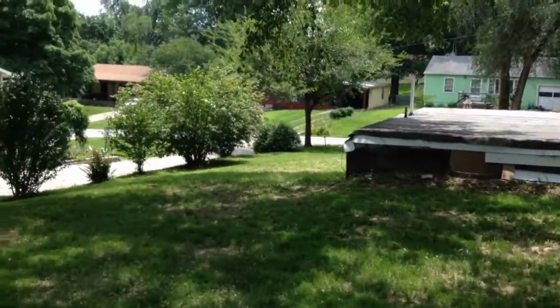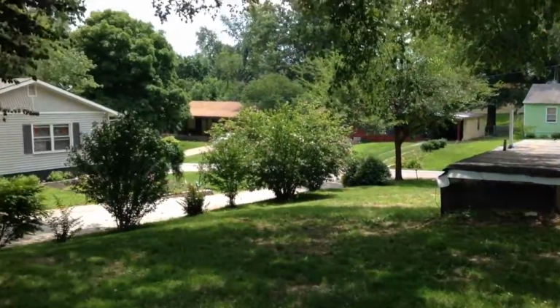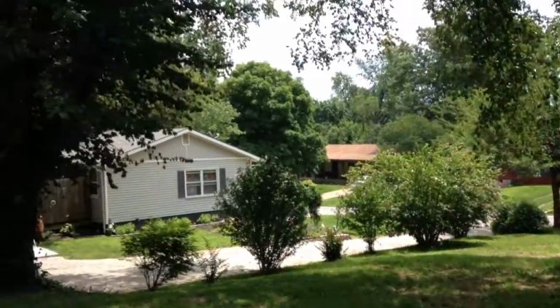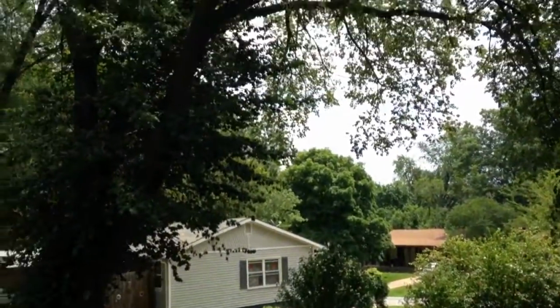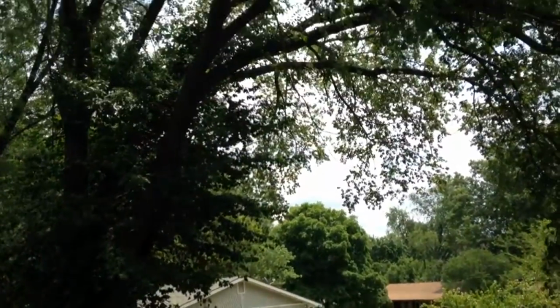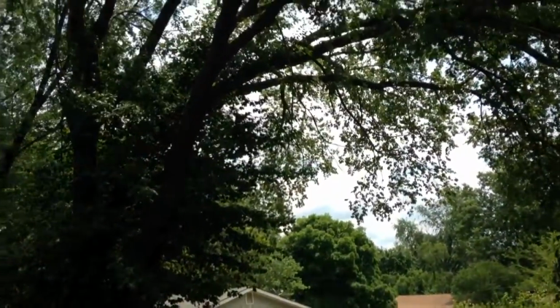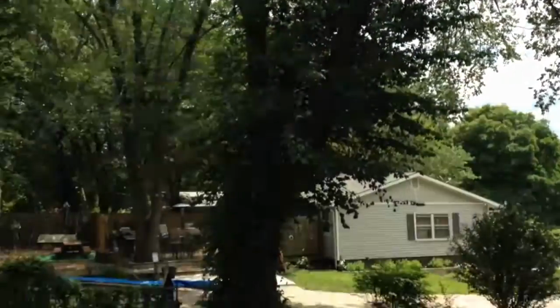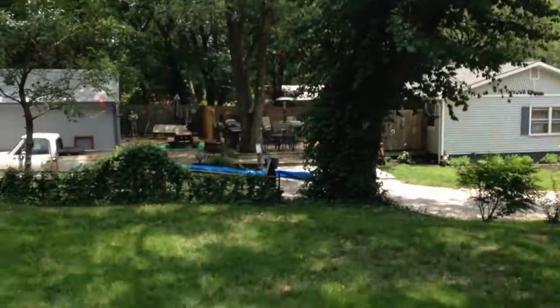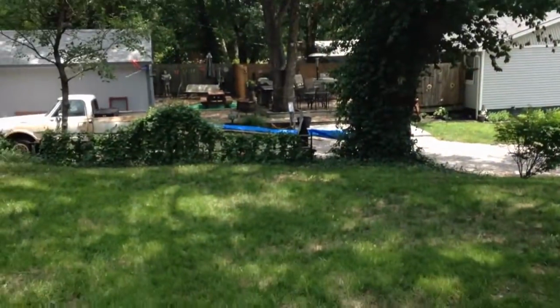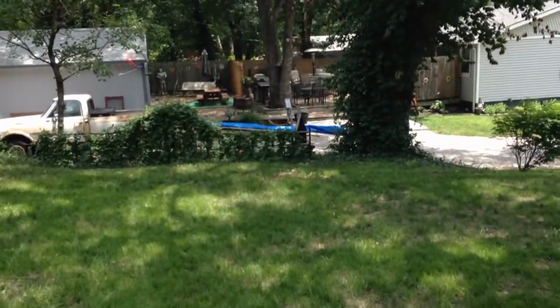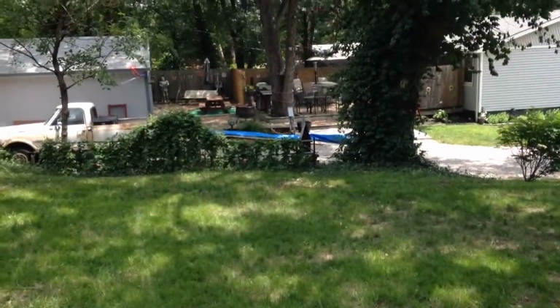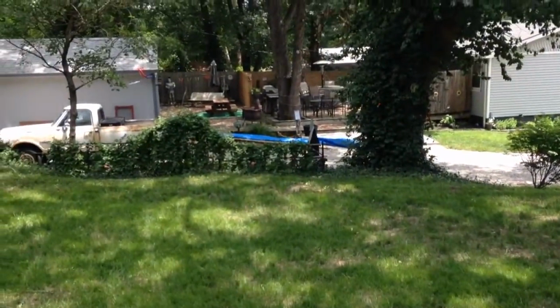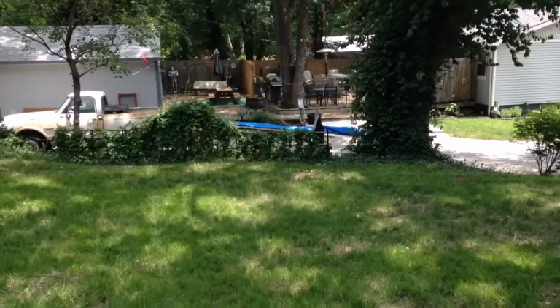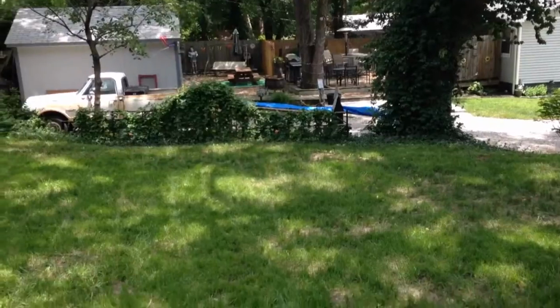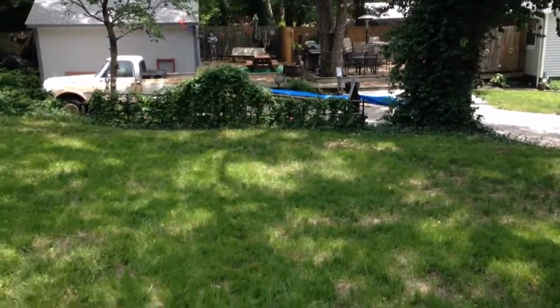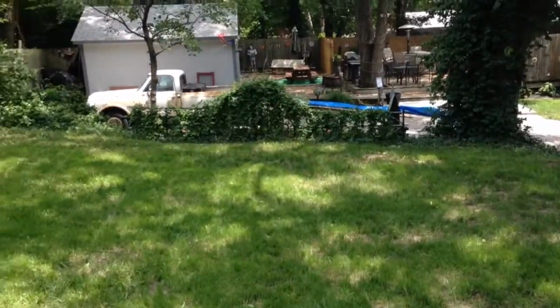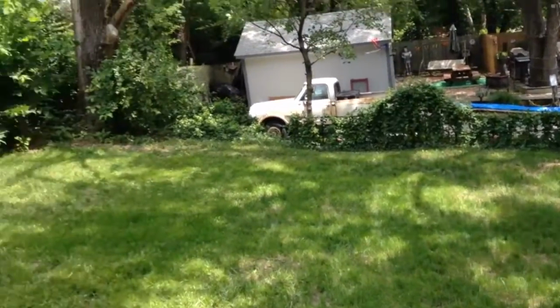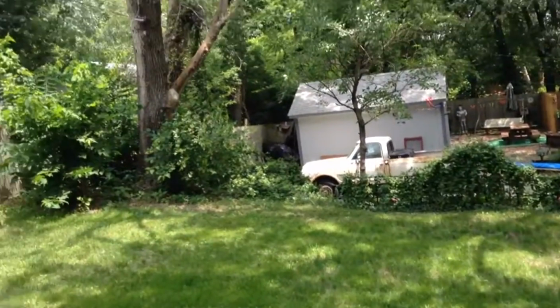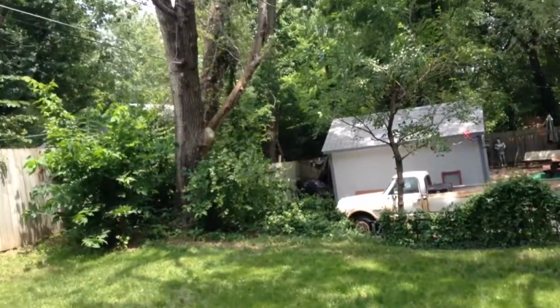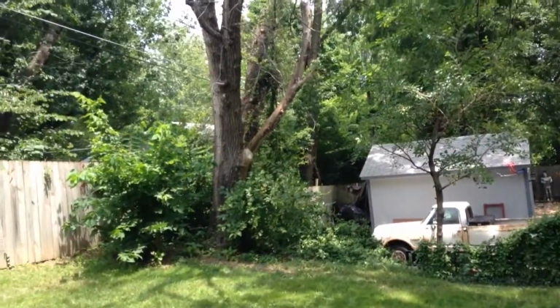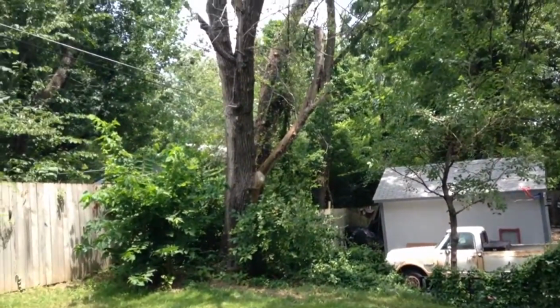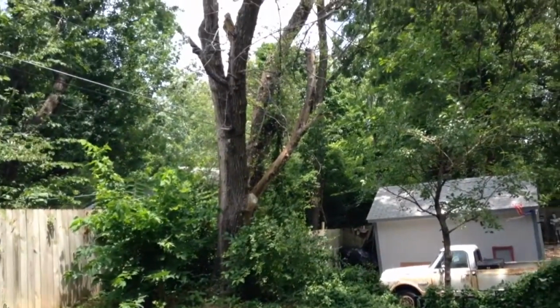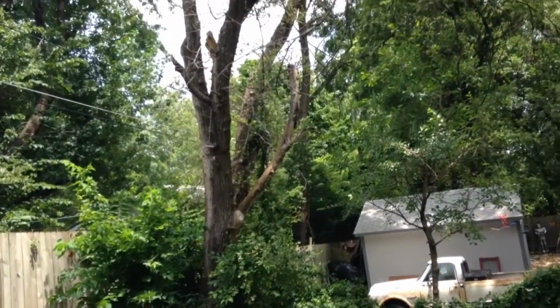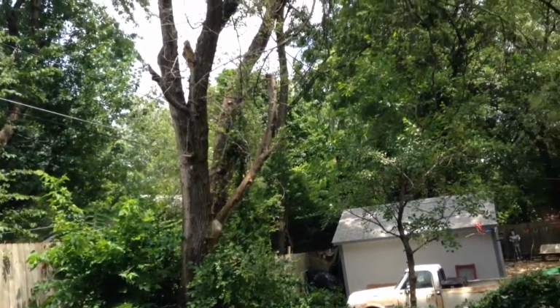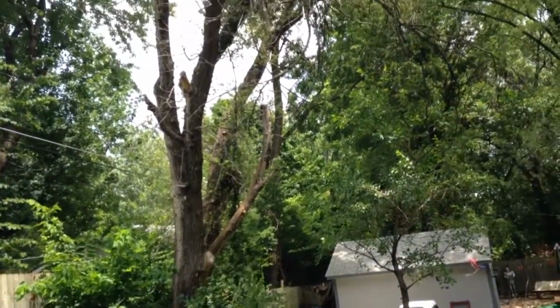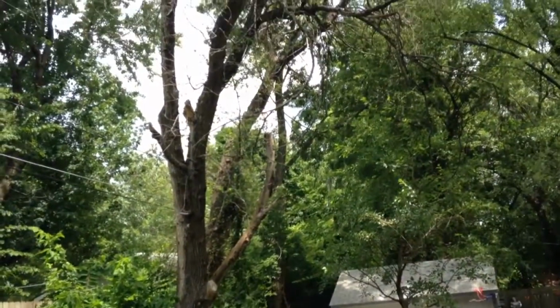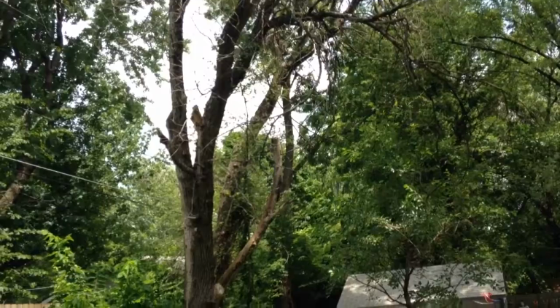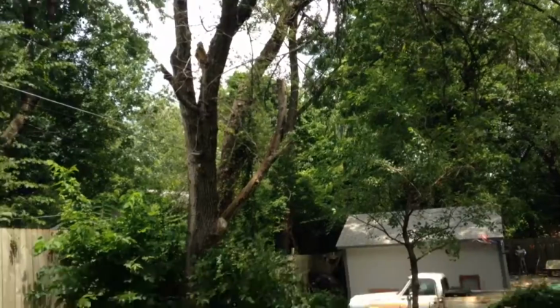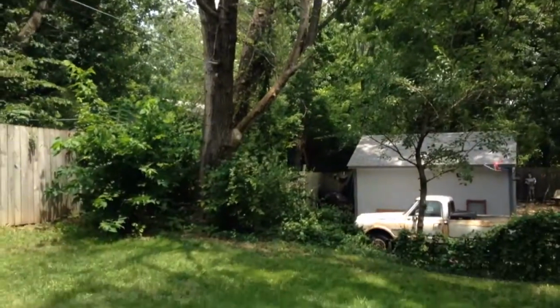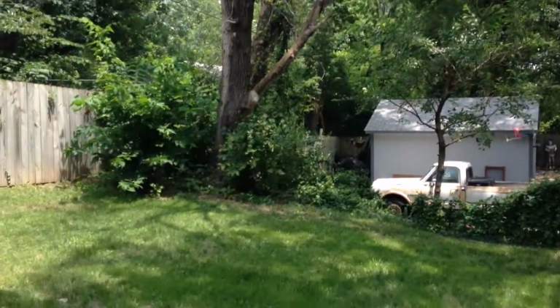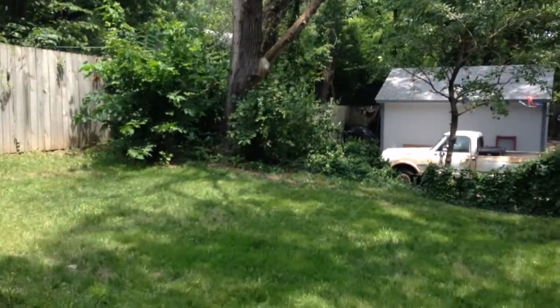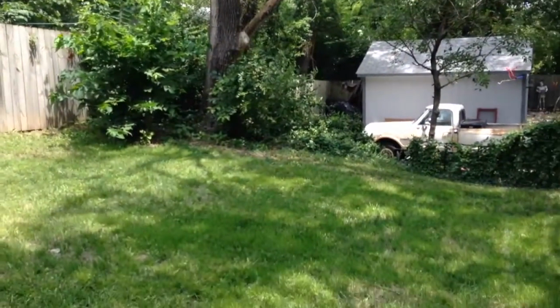You can see I got these big mammoth trees right here. The neighbor's got a pretty good-looking setup over there. This tree right here is actually dead — I need to cut it down. I tried to, but I couldn't get it to come down.